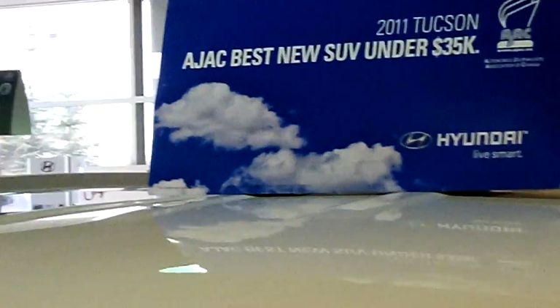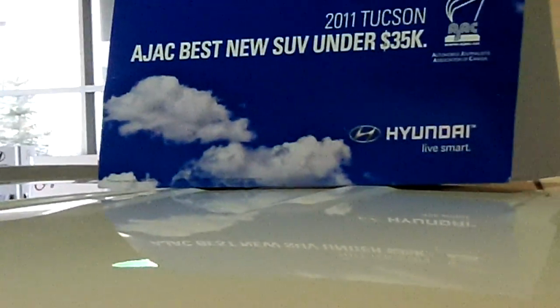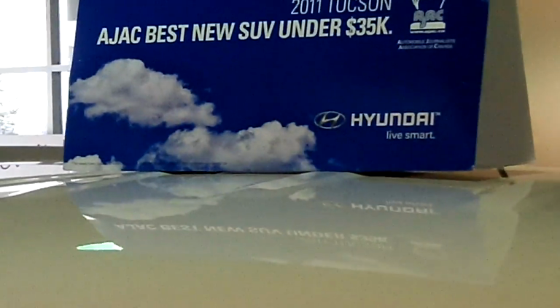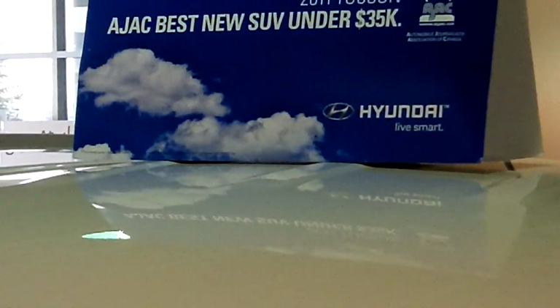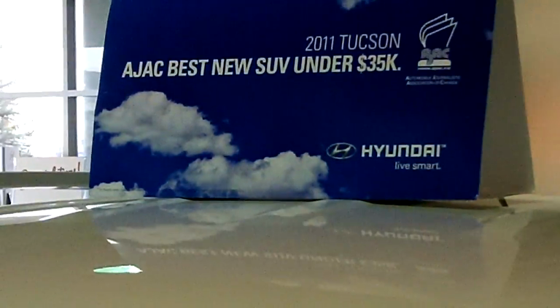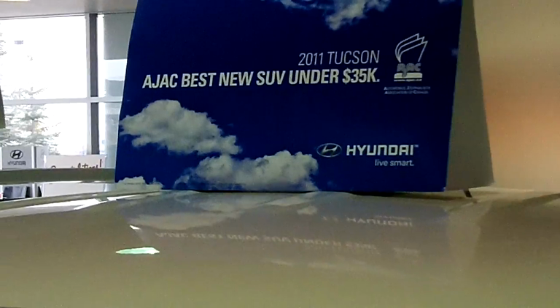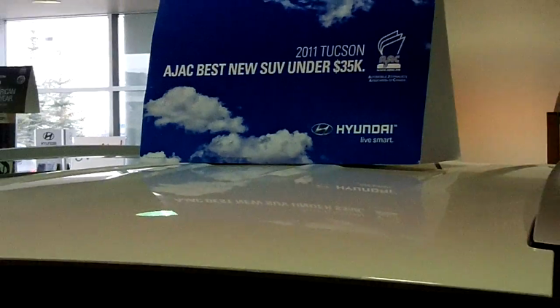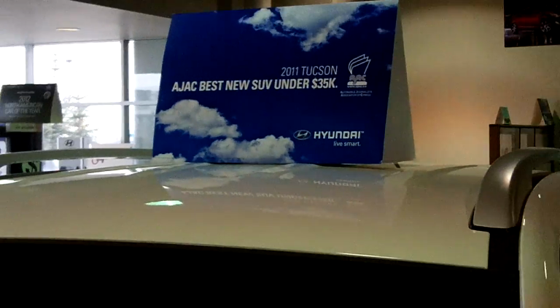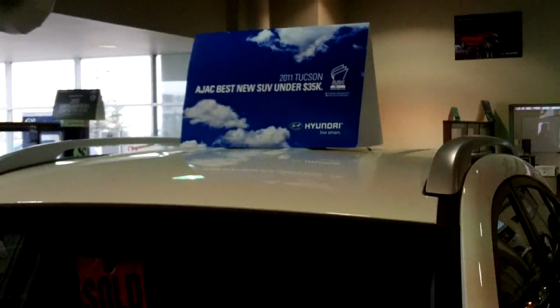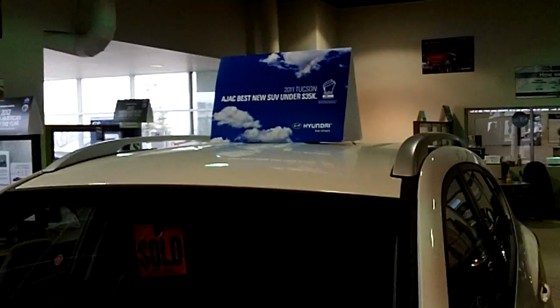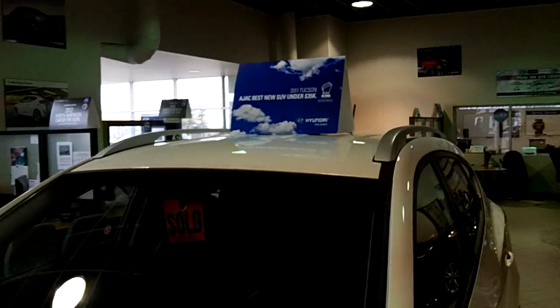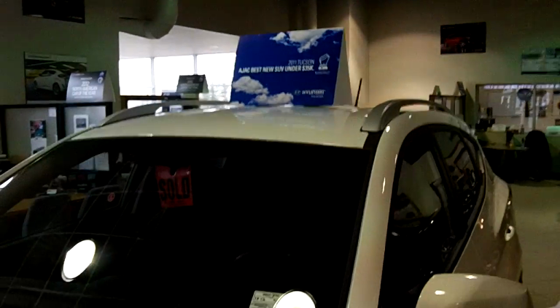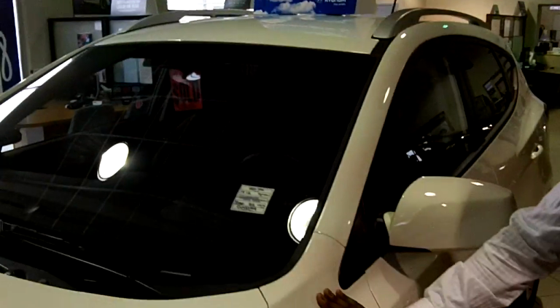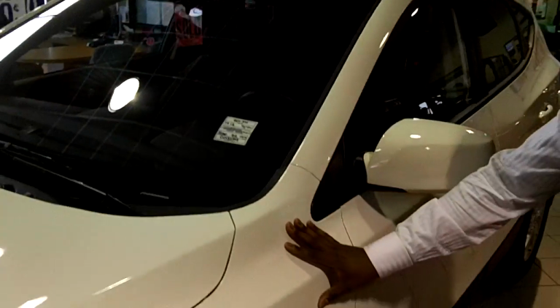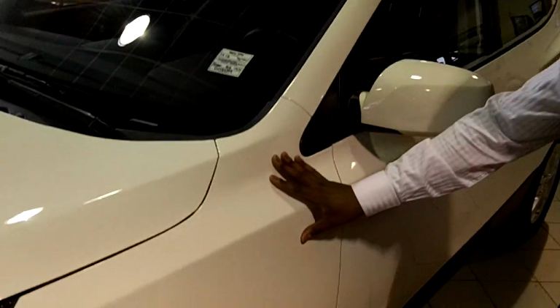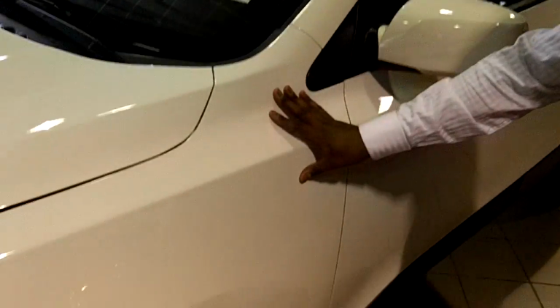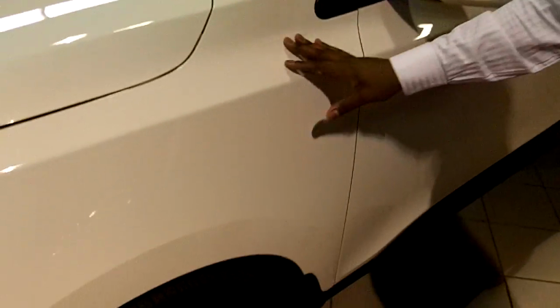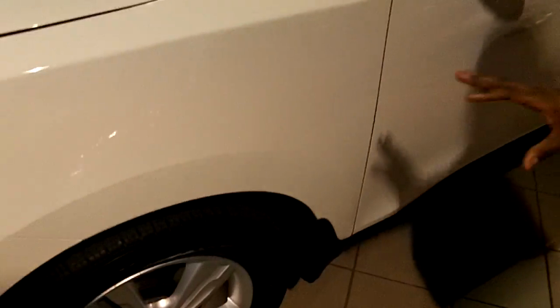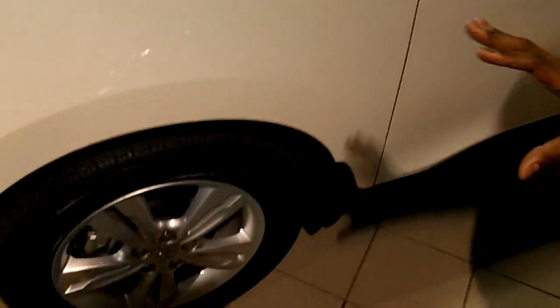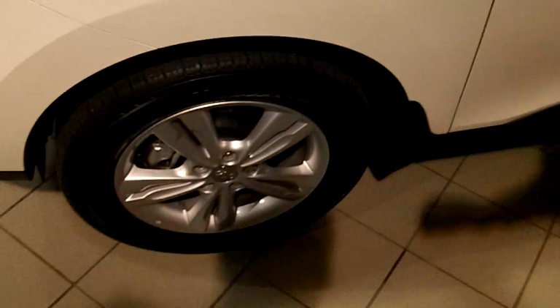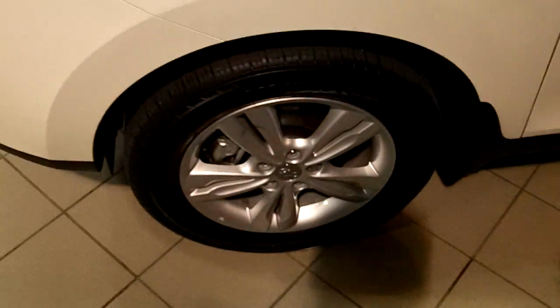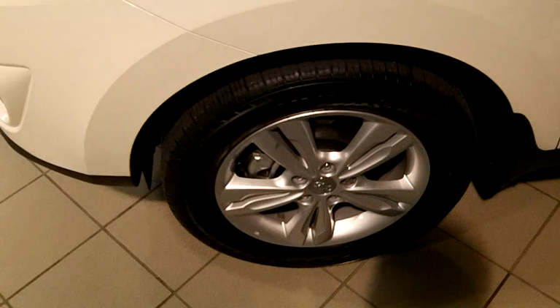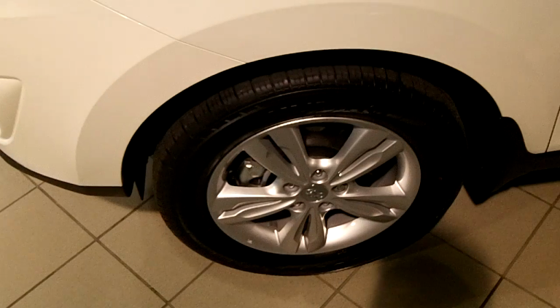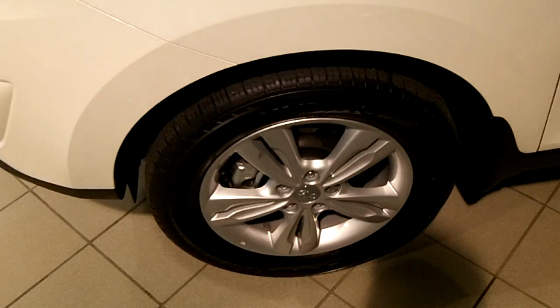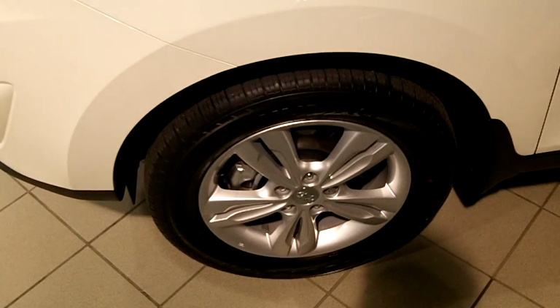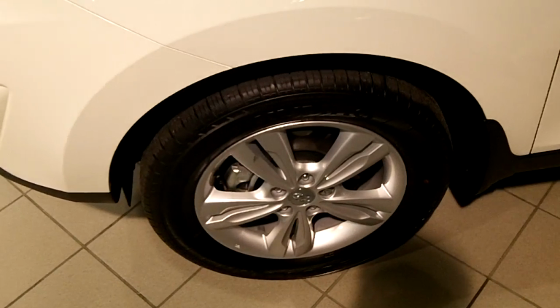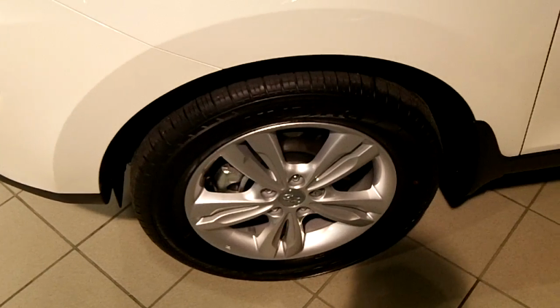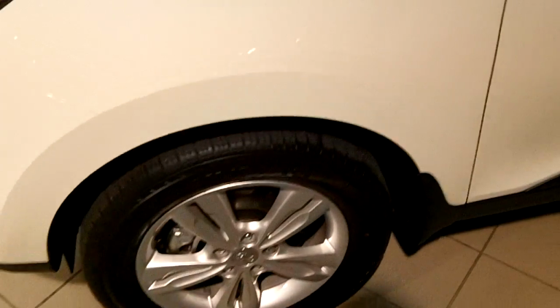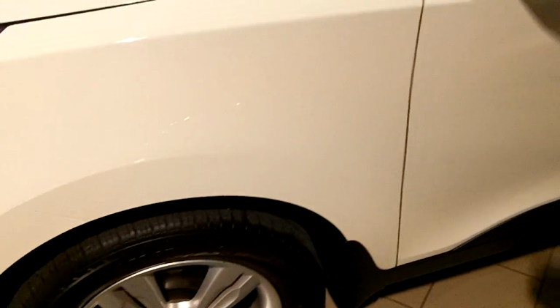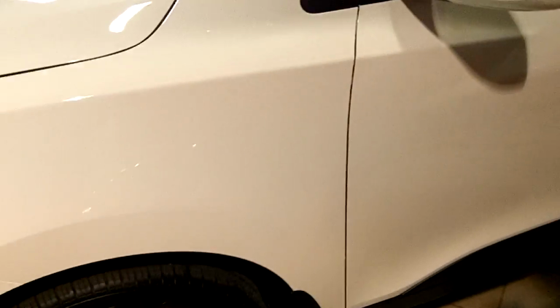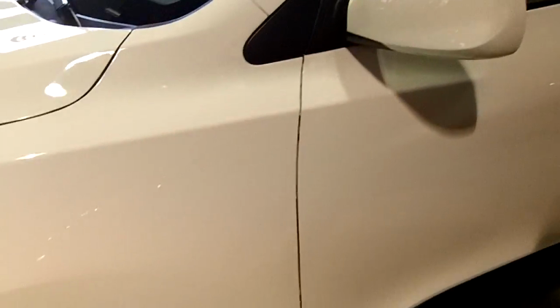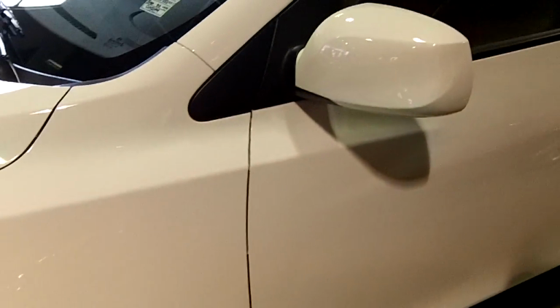As we walk around this vehicle, I'm just going to show you that this comes in our beautiful ghost white color. It comes with the 17-inch alloy wheels with performance tires as well.